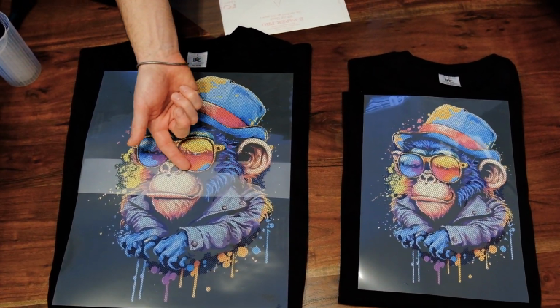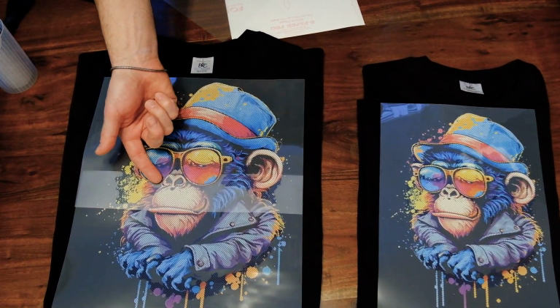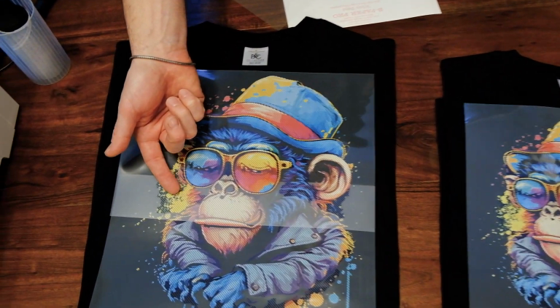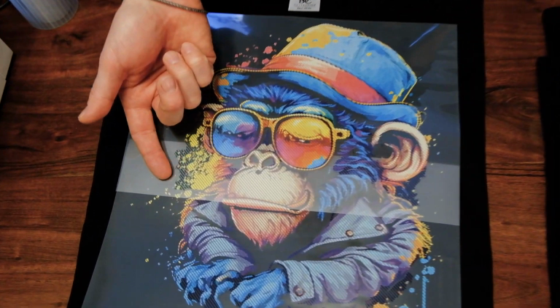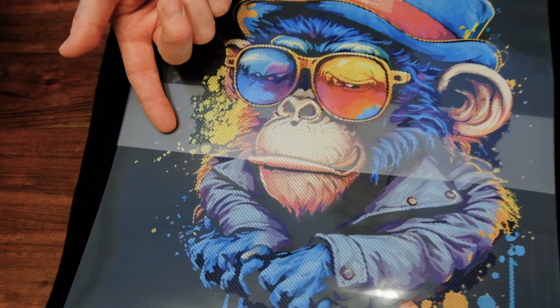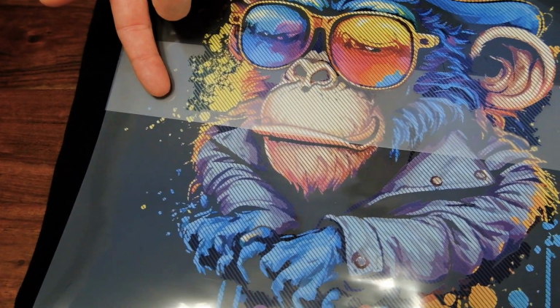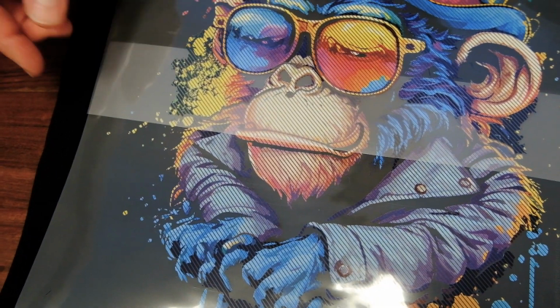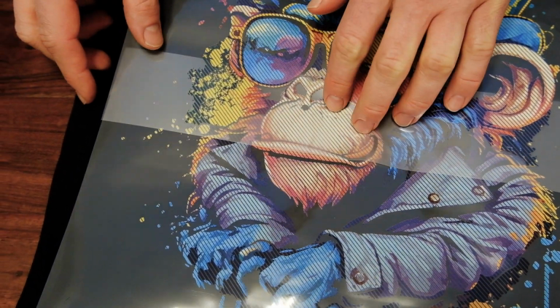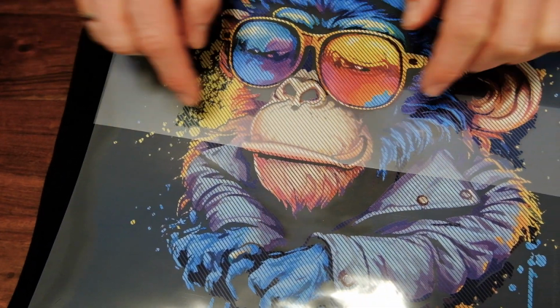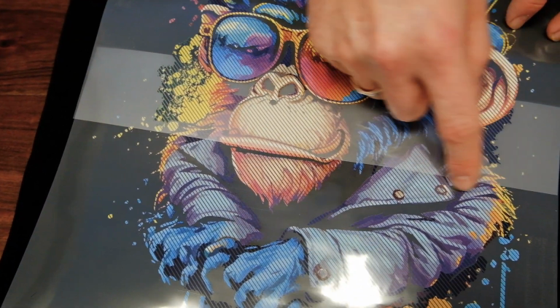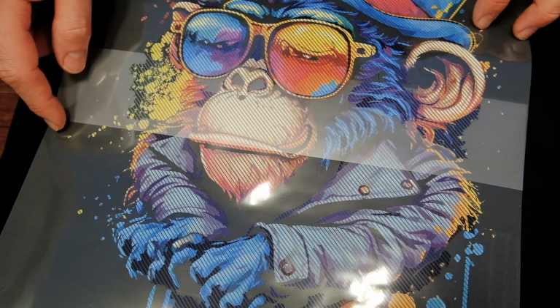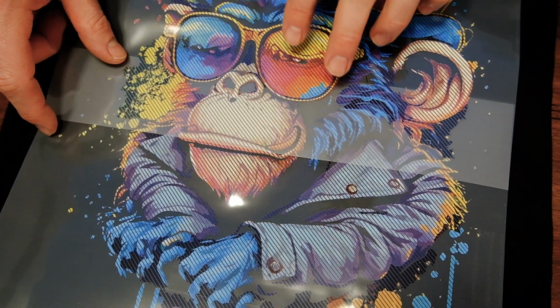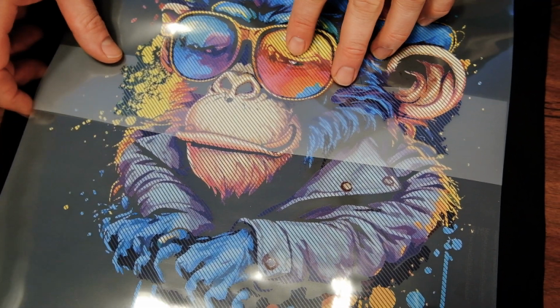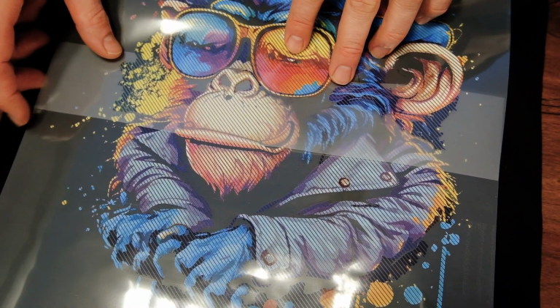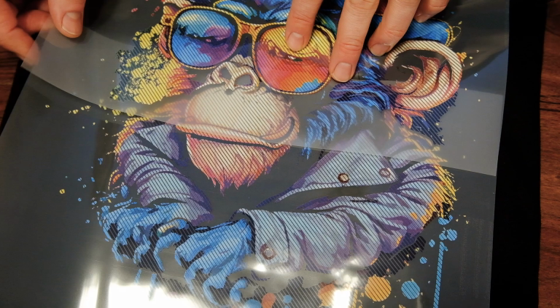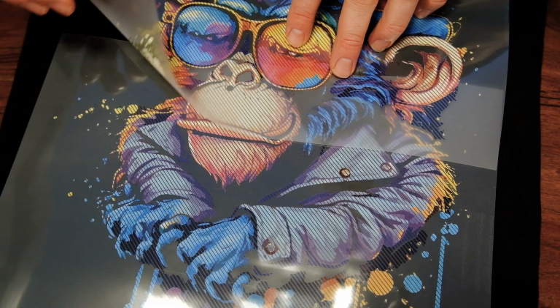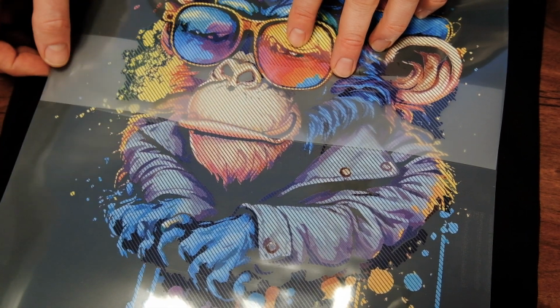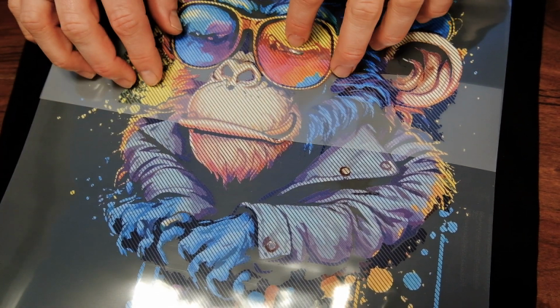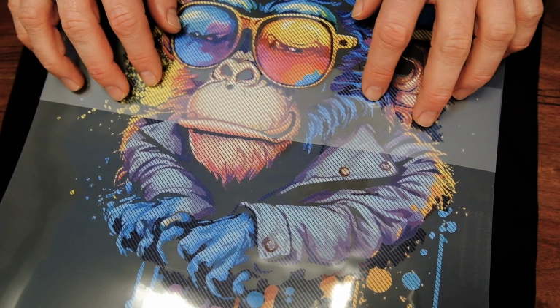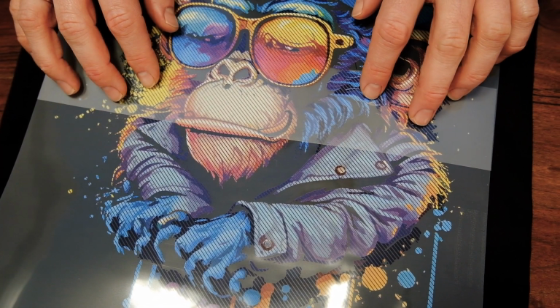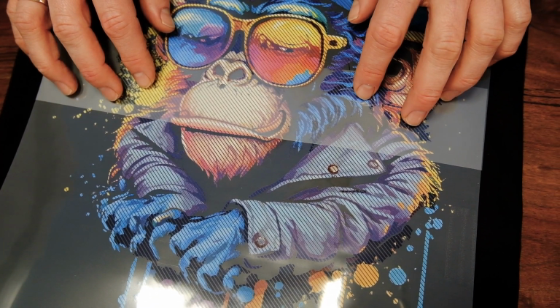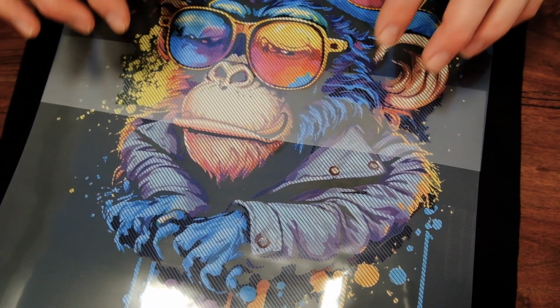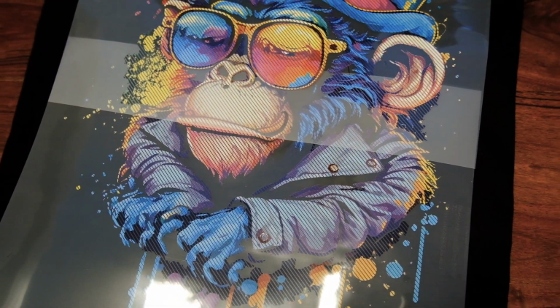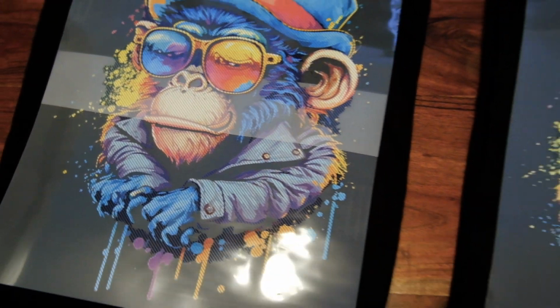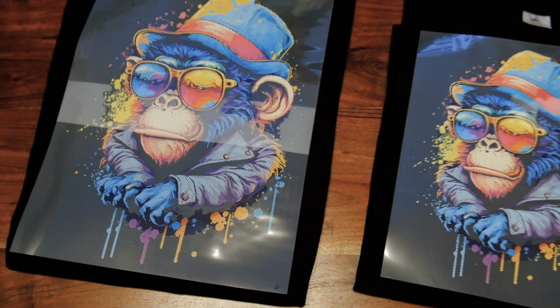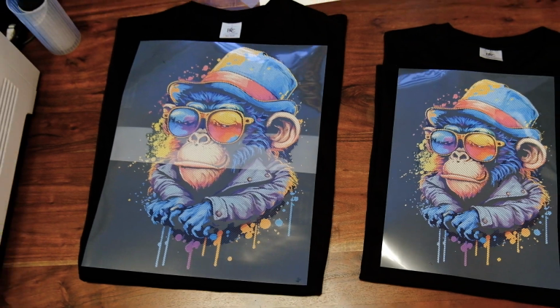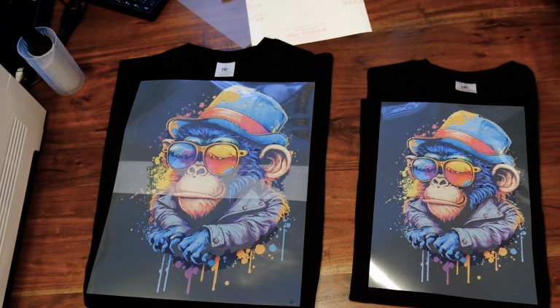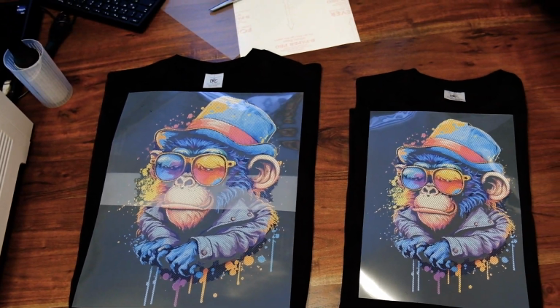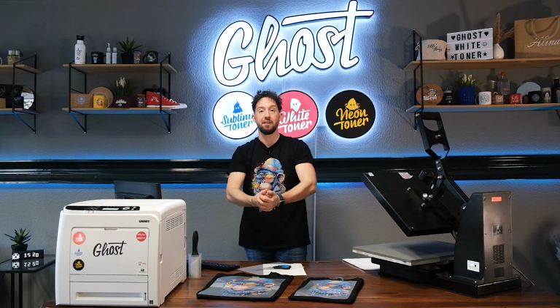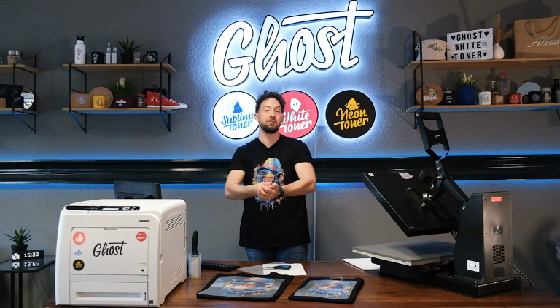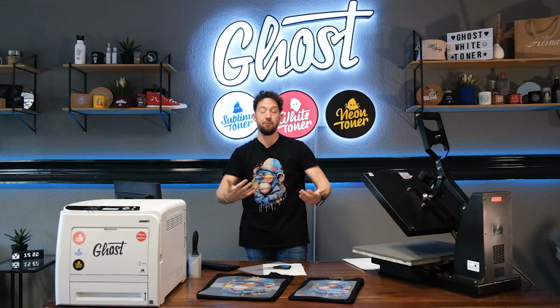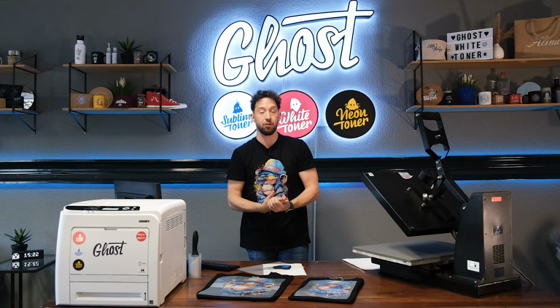You still see that little line from the overlapping of the foils in the final transfer, but this will not be visible. As you can see, you get the same great color representation but a way bigger, much bolder design, which is great for t-shirts.